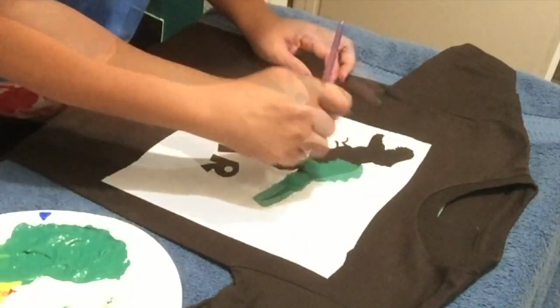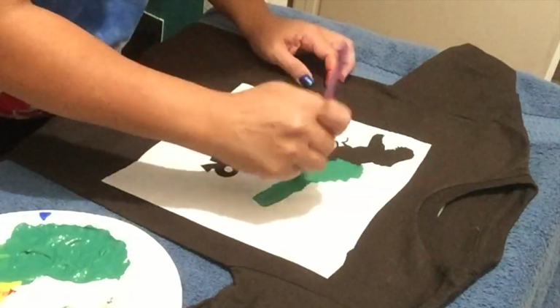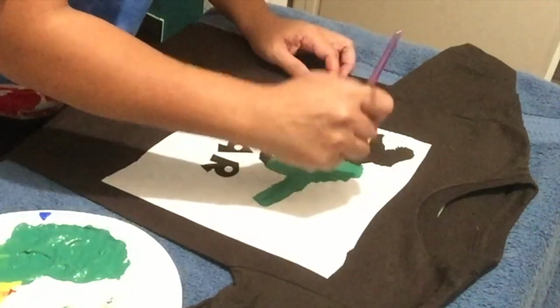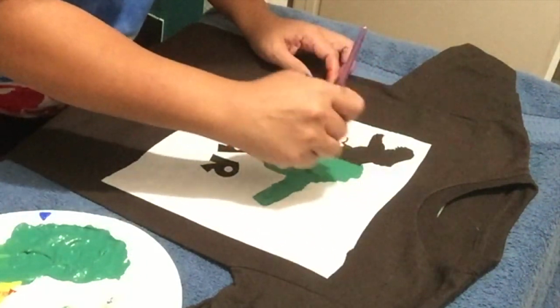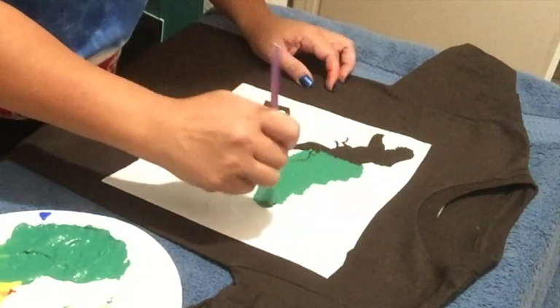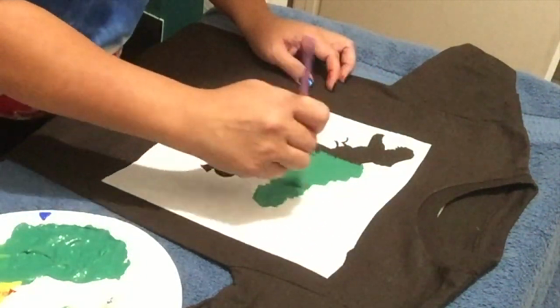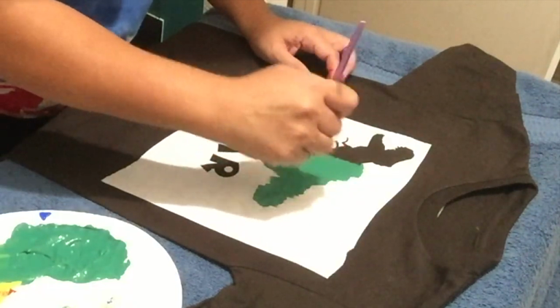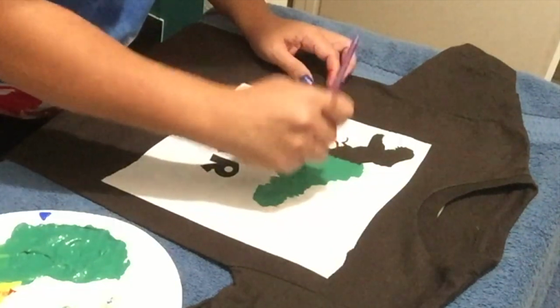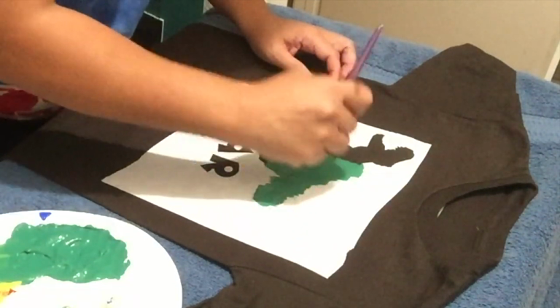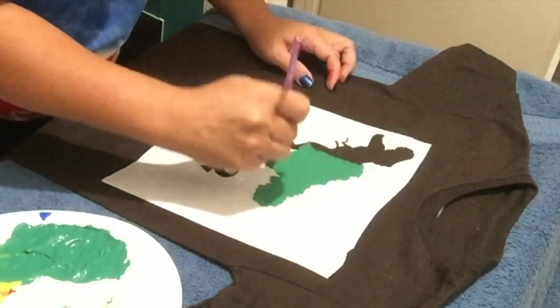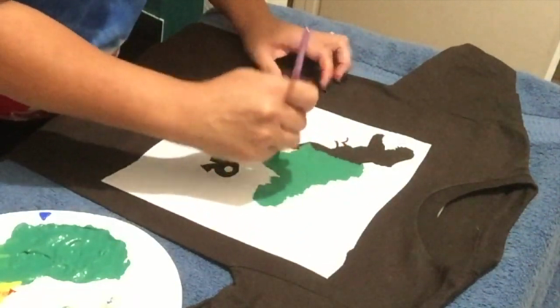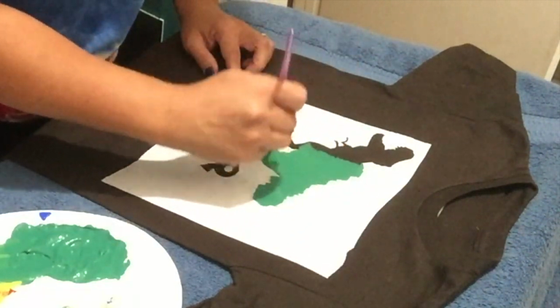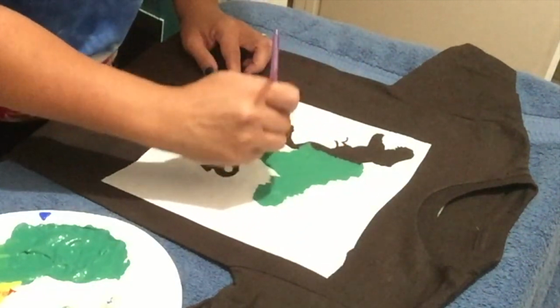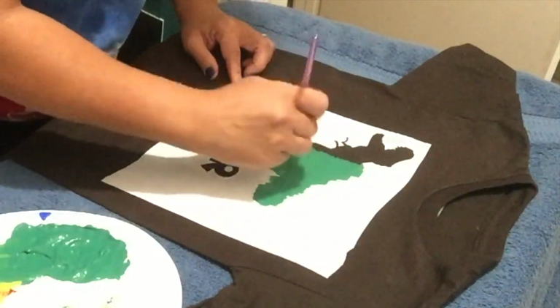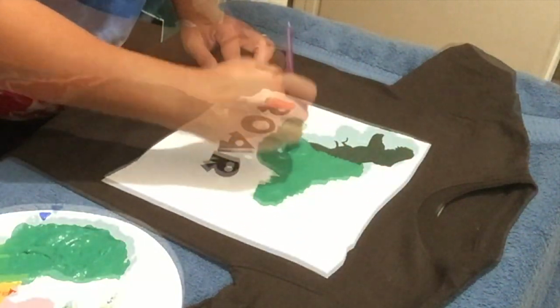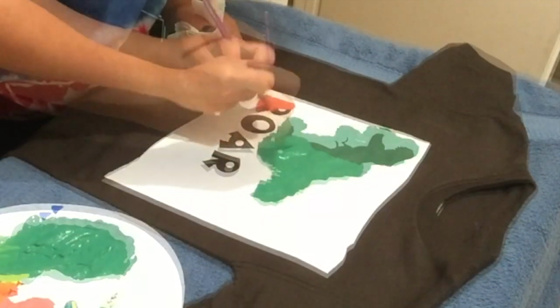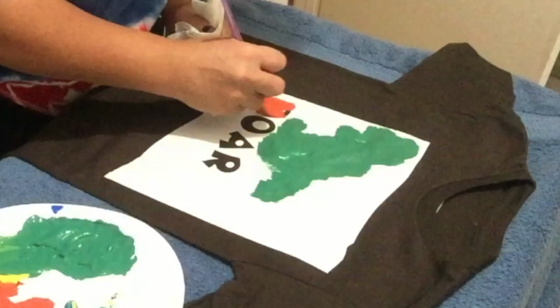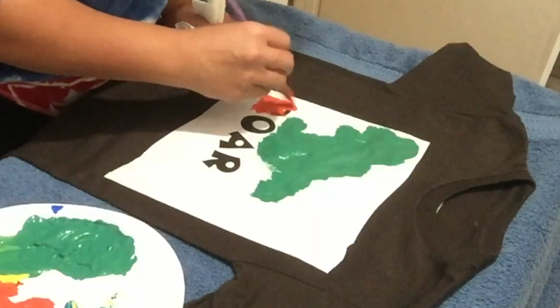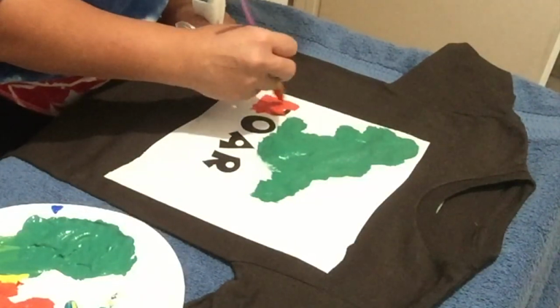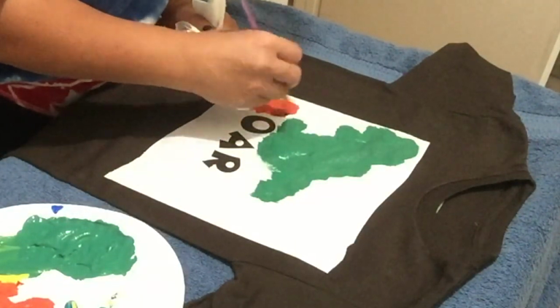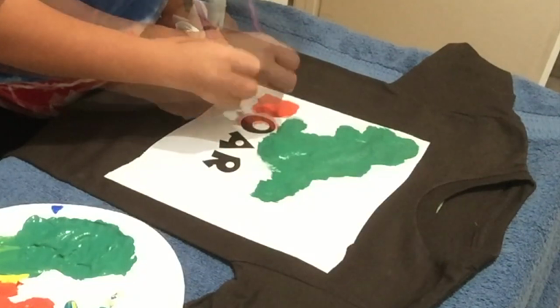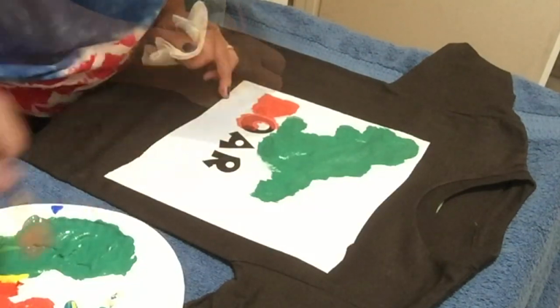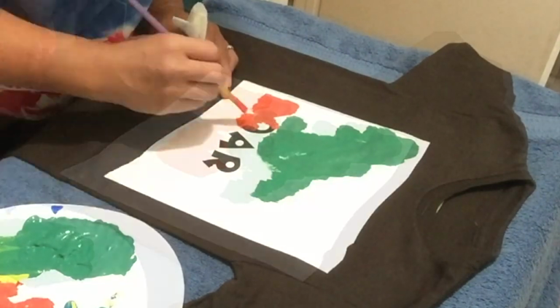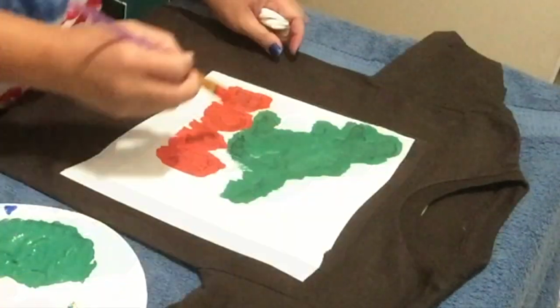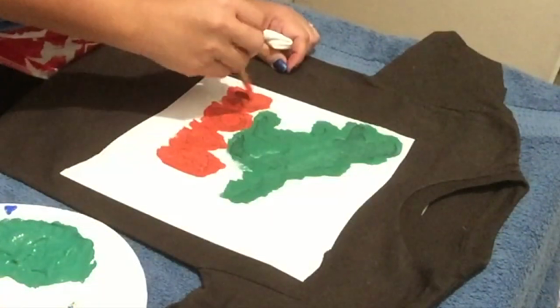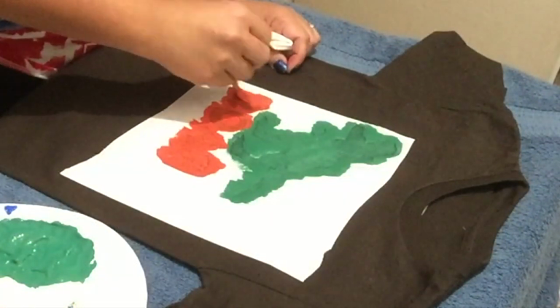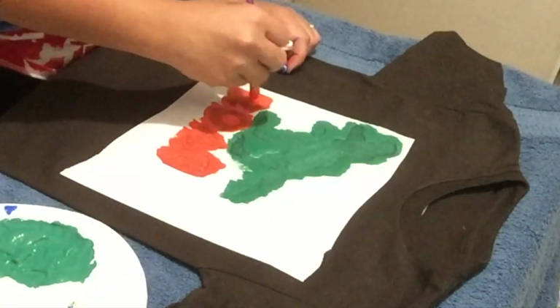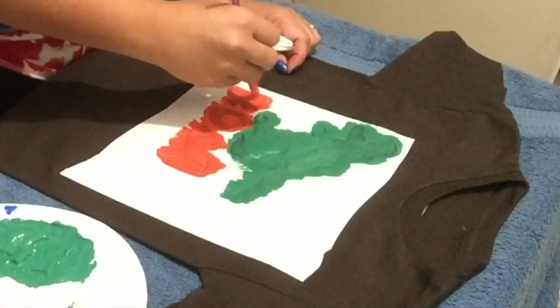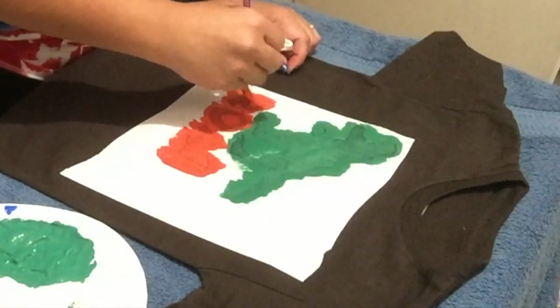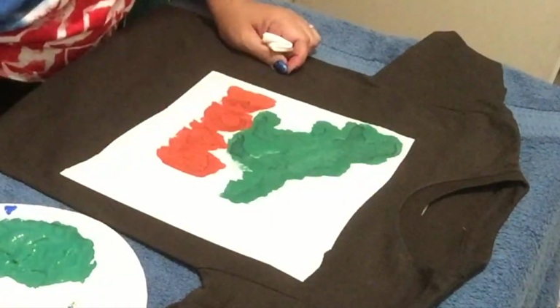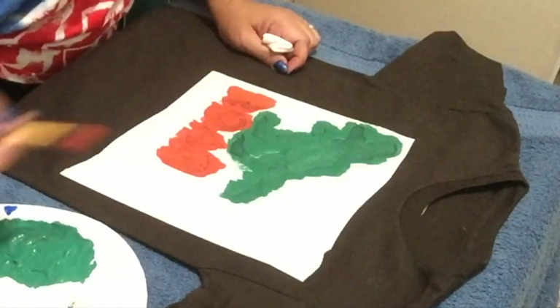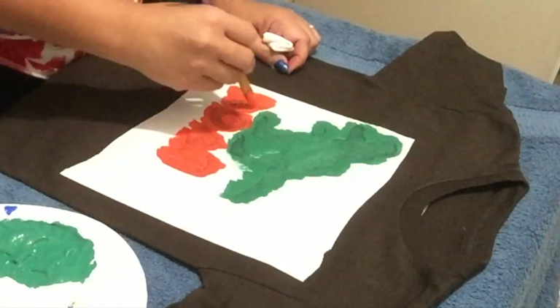I'm just going to lightly paint over the design. I'm going to speed up the video so we can get to the next step, then go over it again and let it dry.